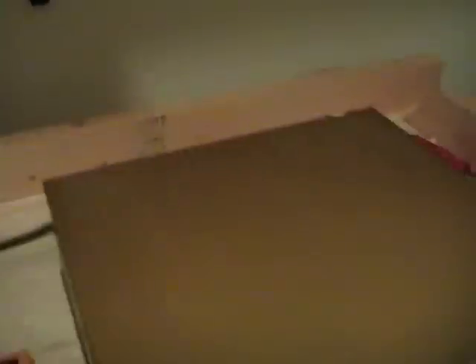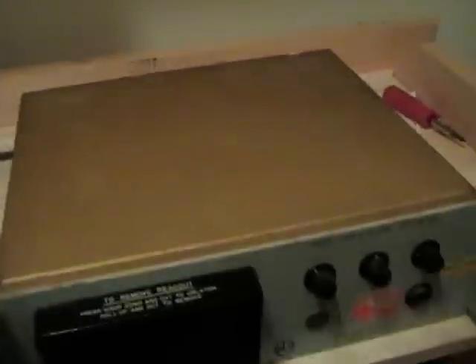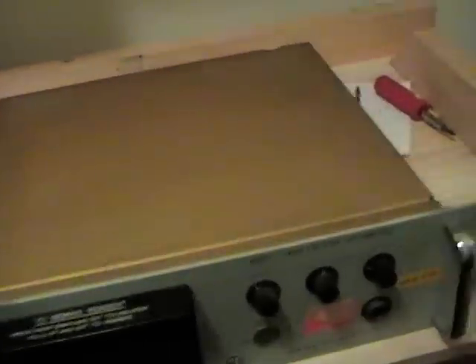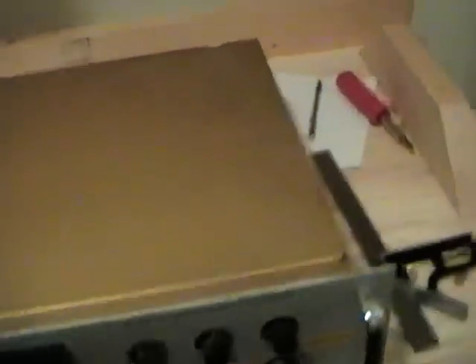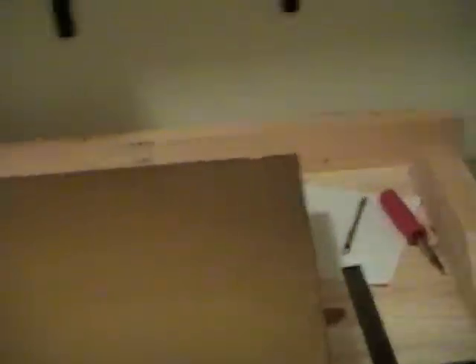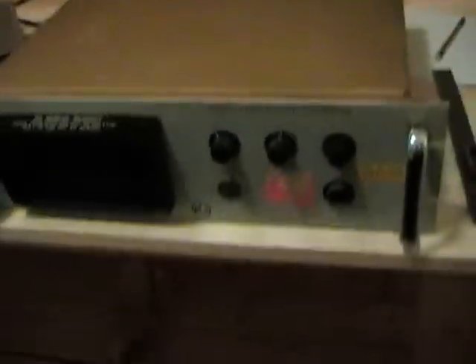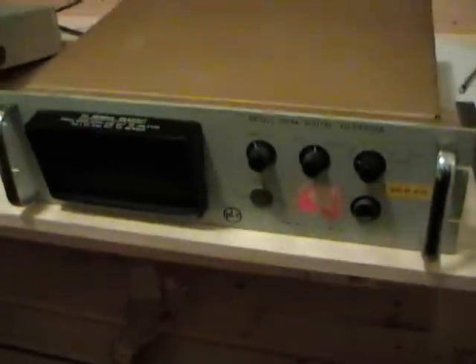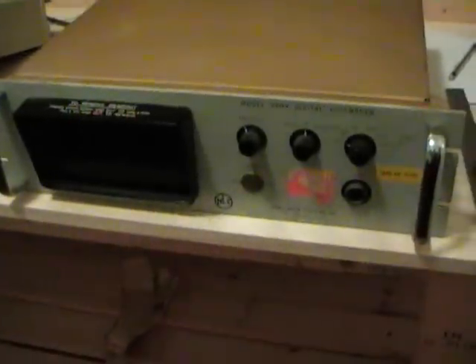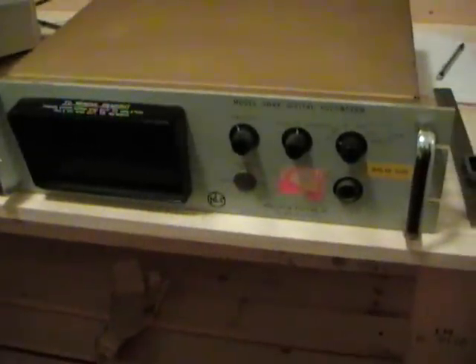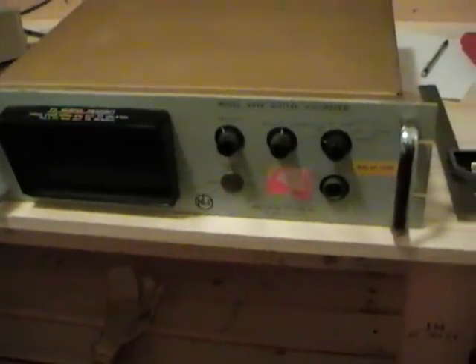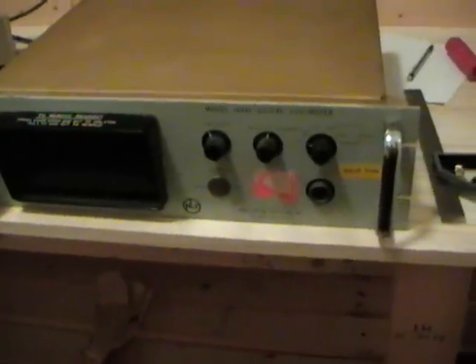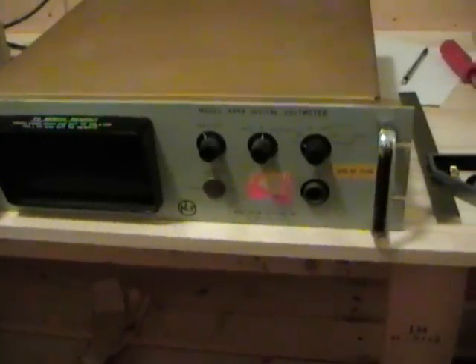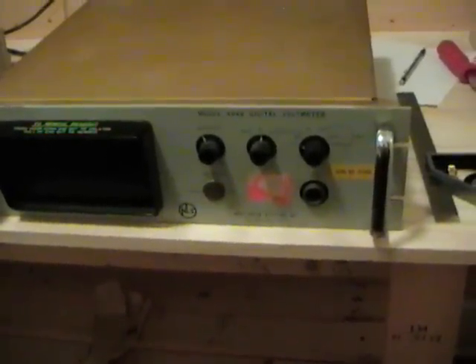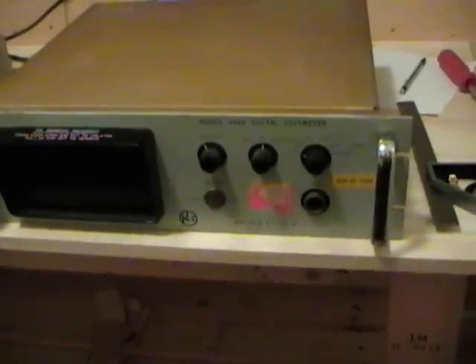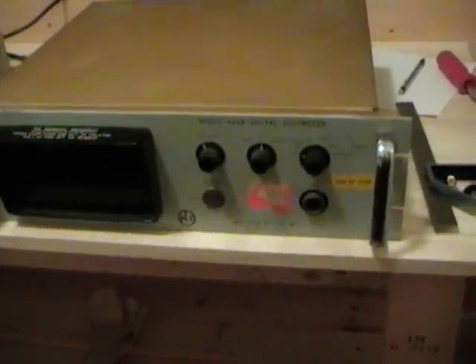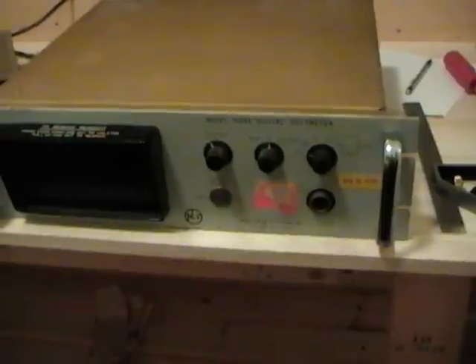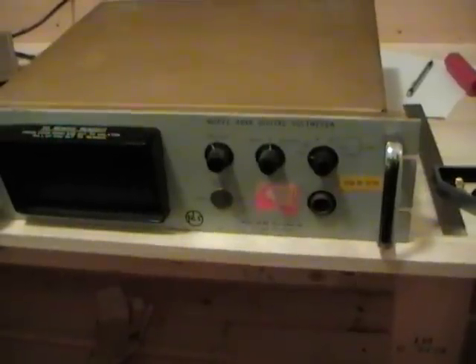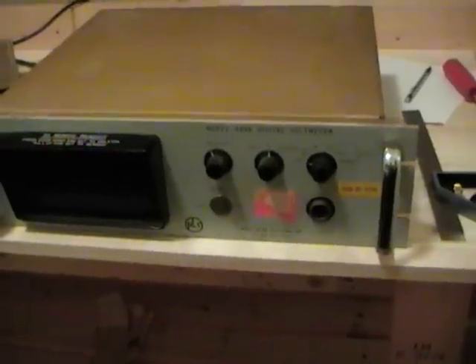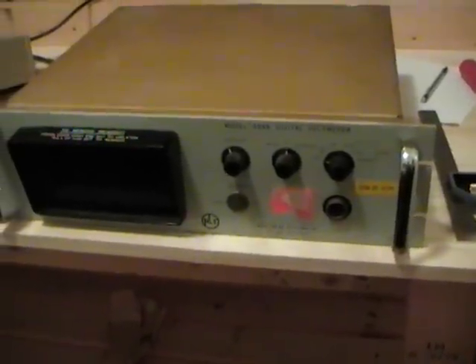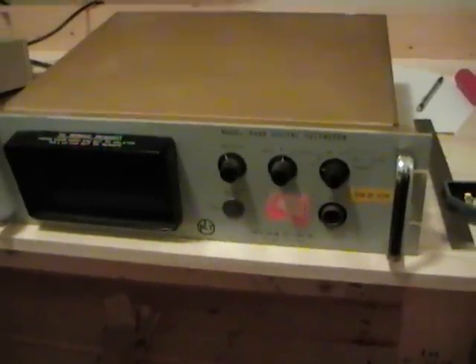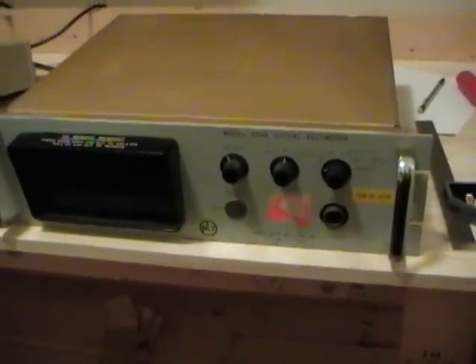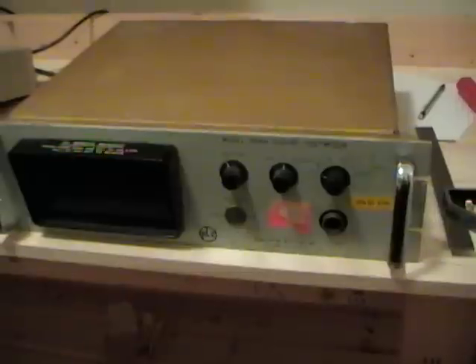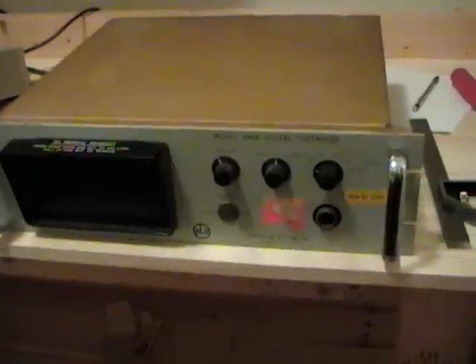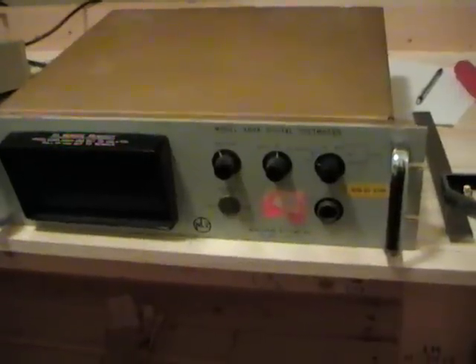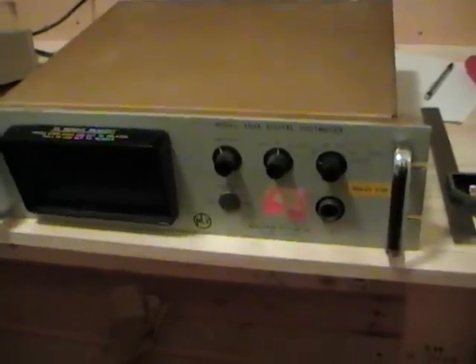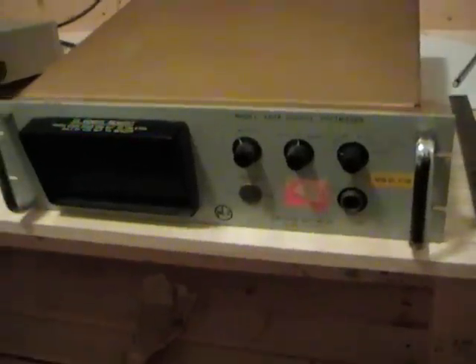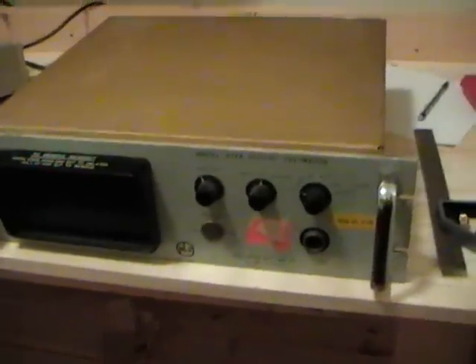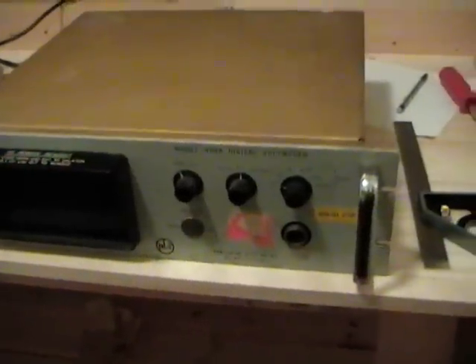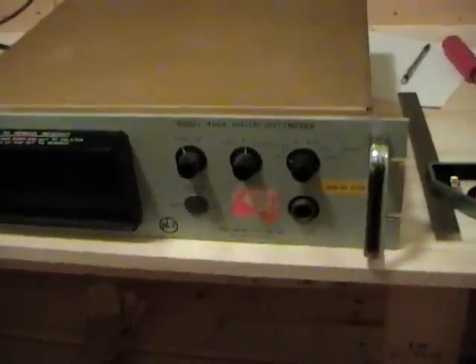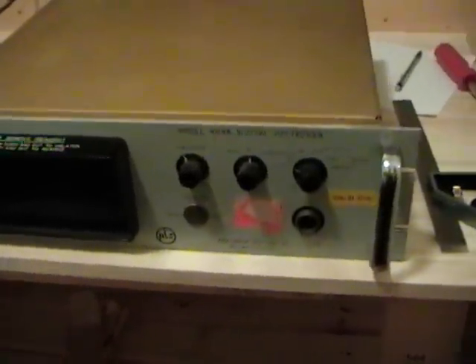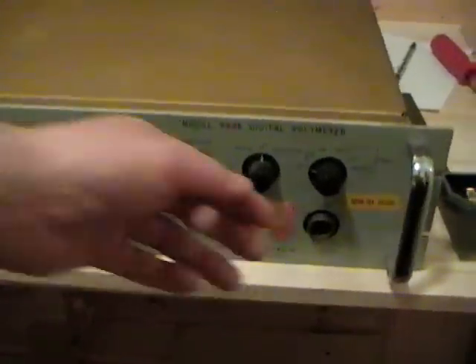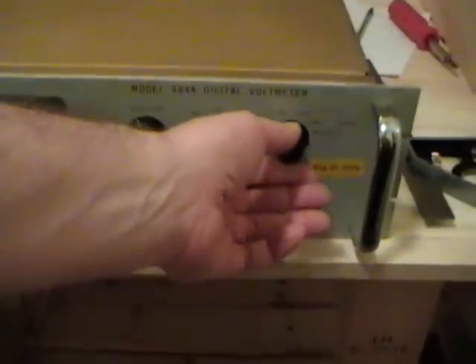In the middle of all that was this technology. This is a Non-Linear Systems digital voltmeter panel mount from, I think, about 1960. Let me fire this up — and I warn you, it's going to get noisy.